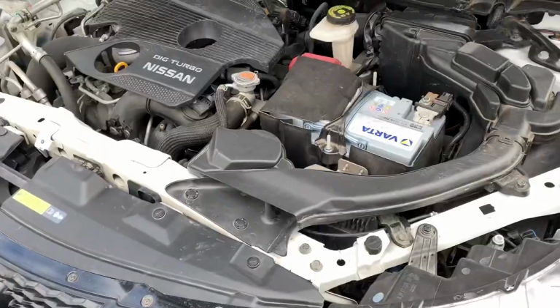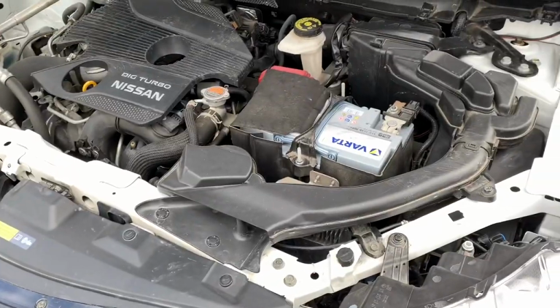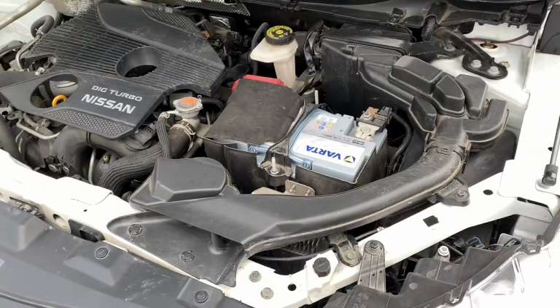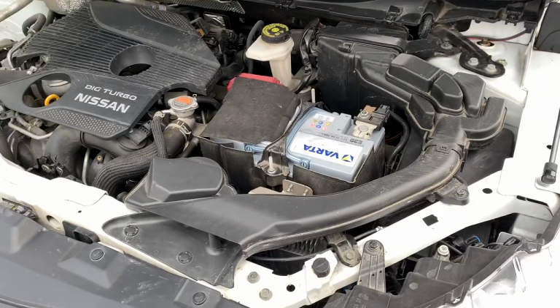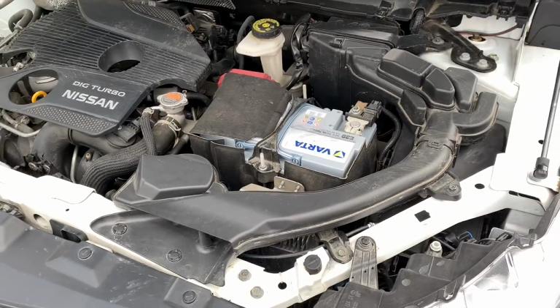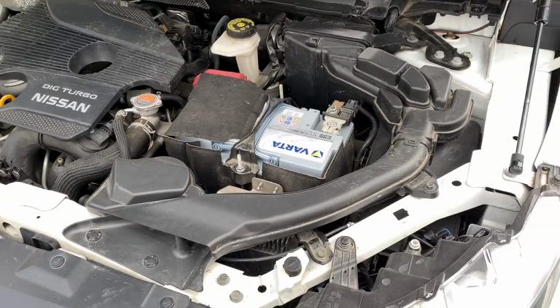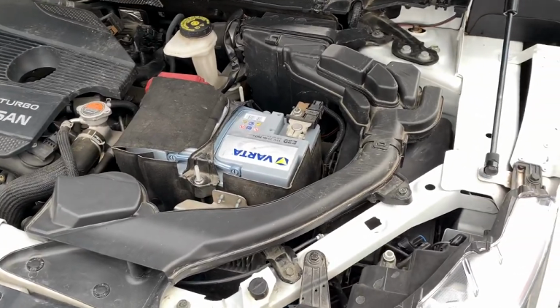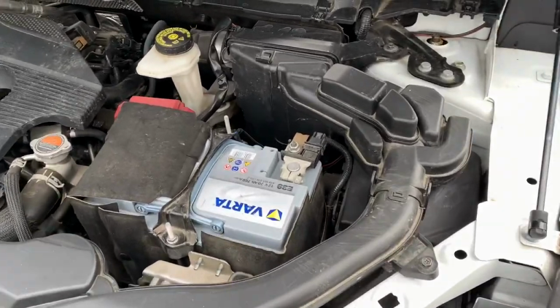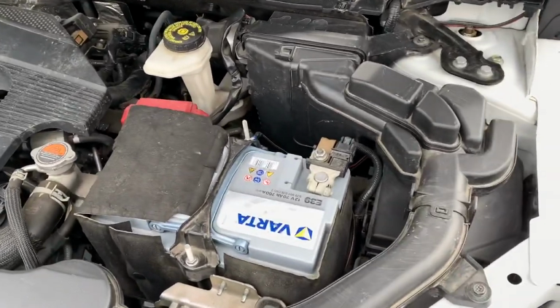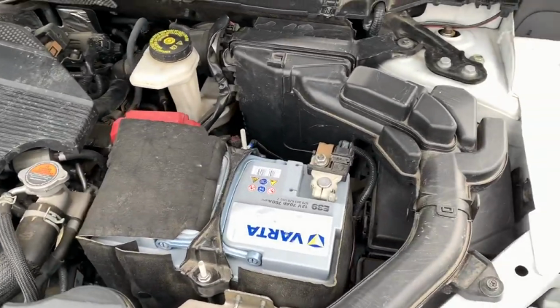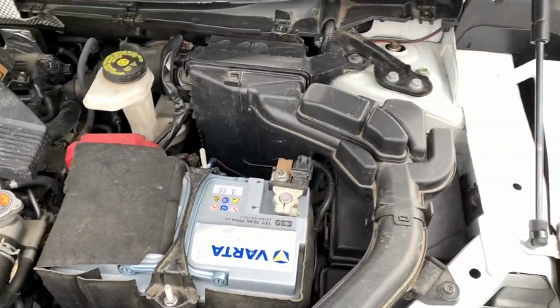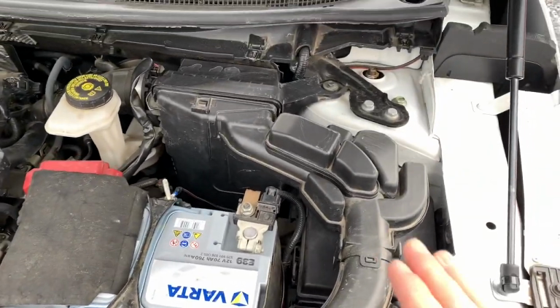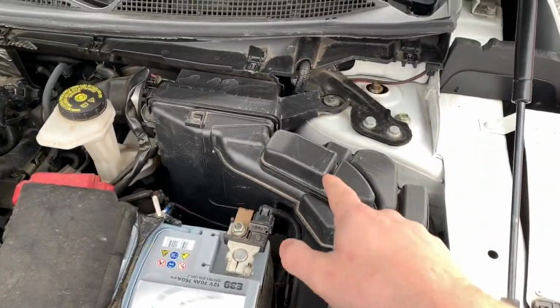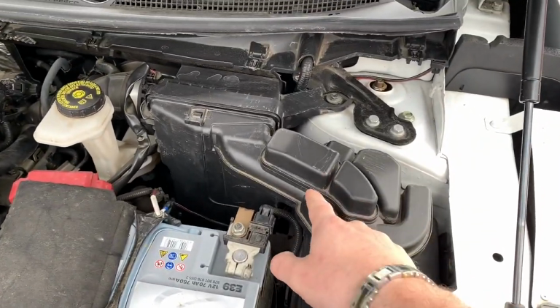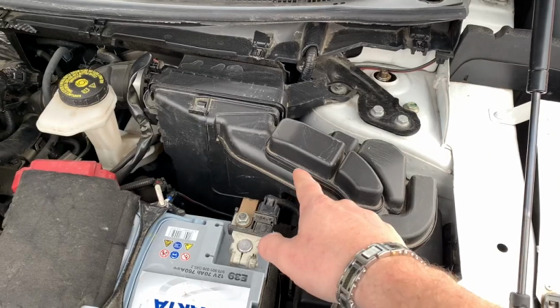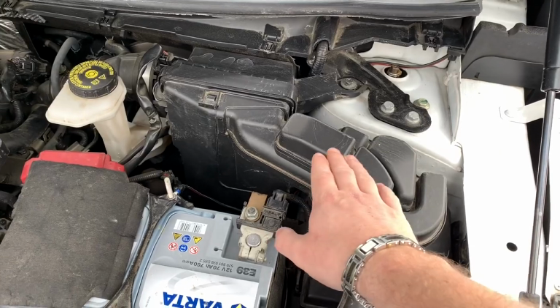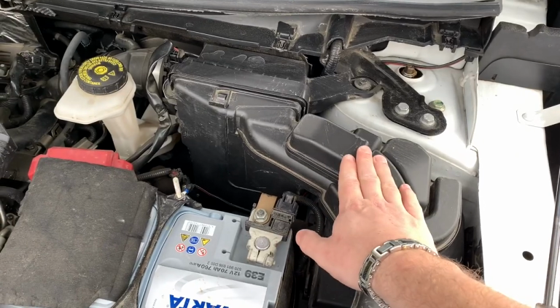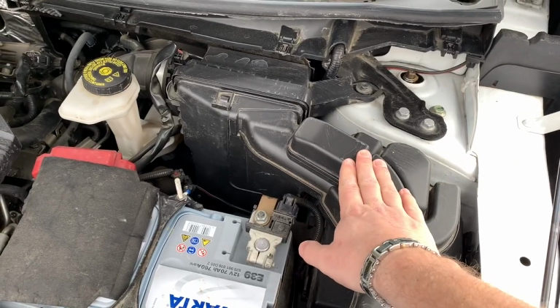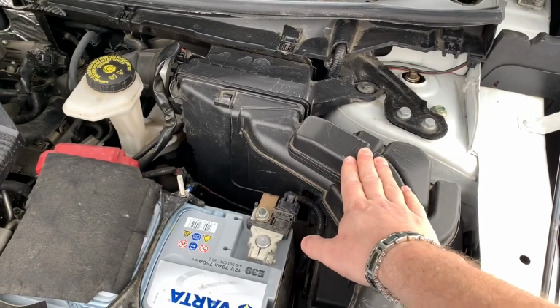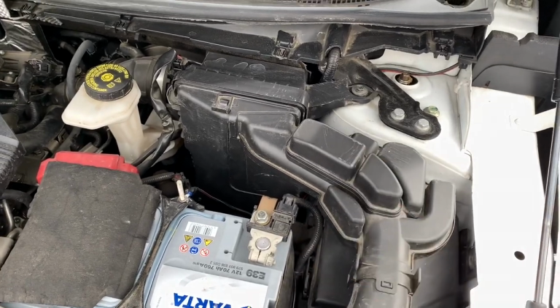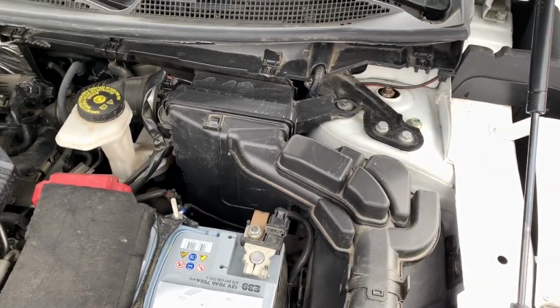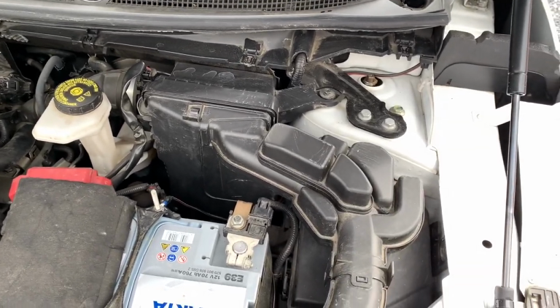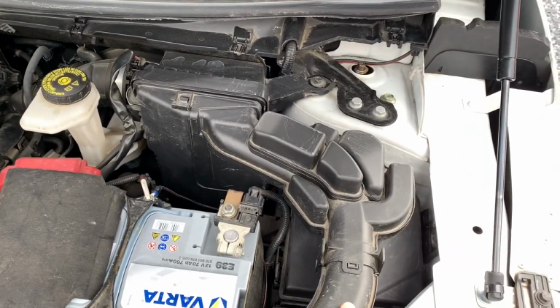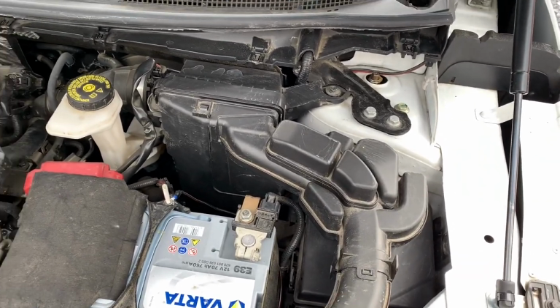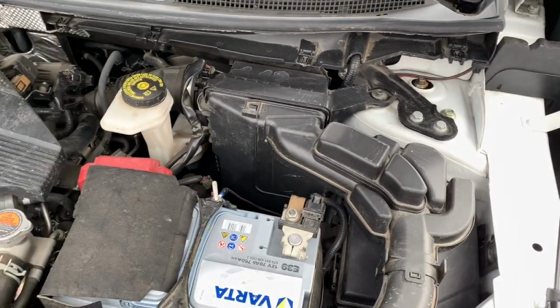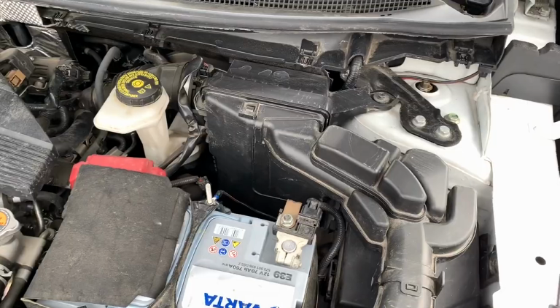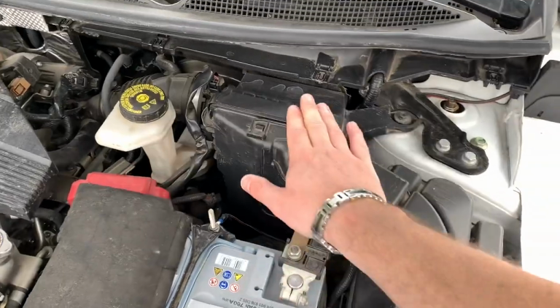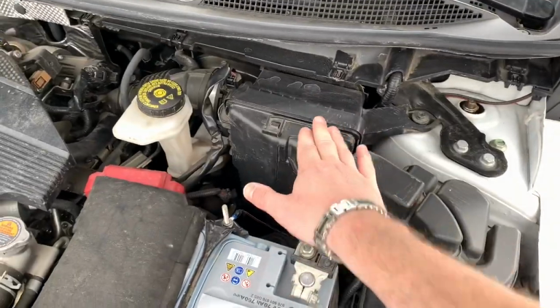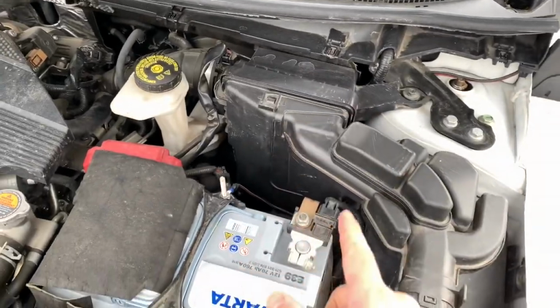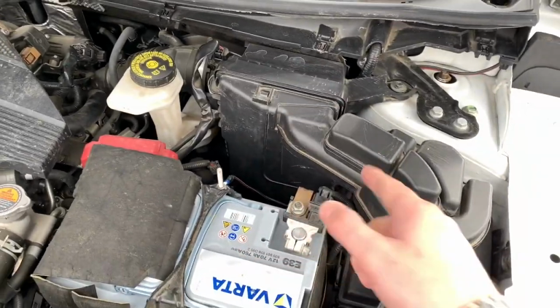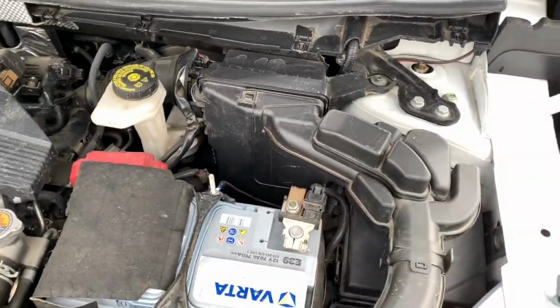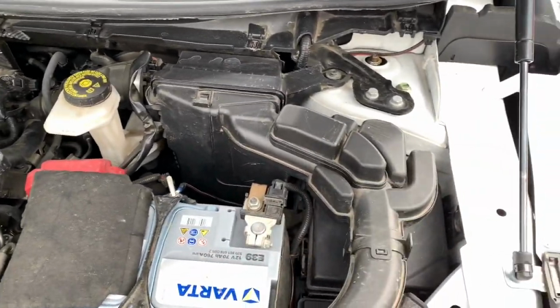There is a way to do this. You can access the engine bay underneath the air filter, so you have to take the air filter out — this part and this part — and then you have a small access.